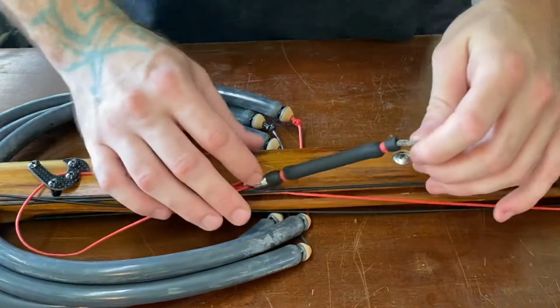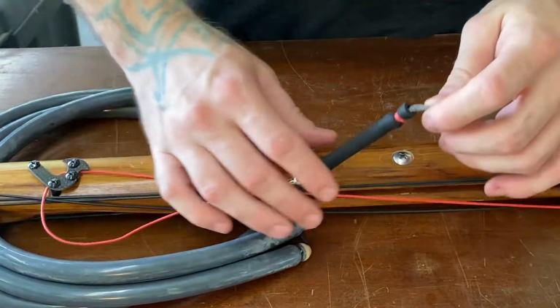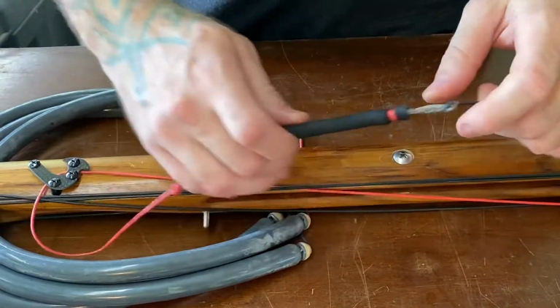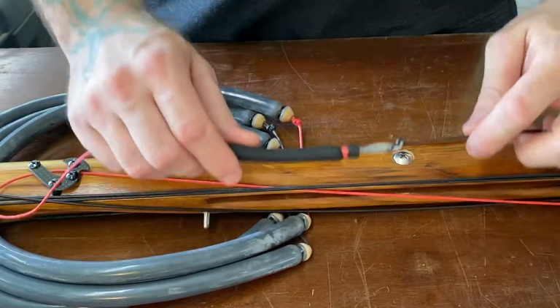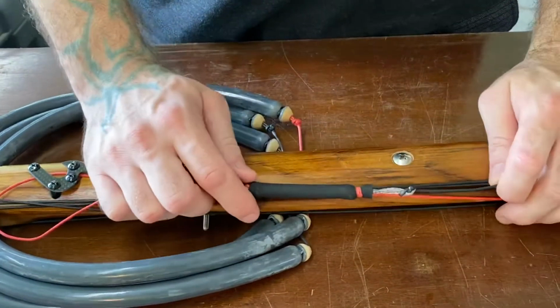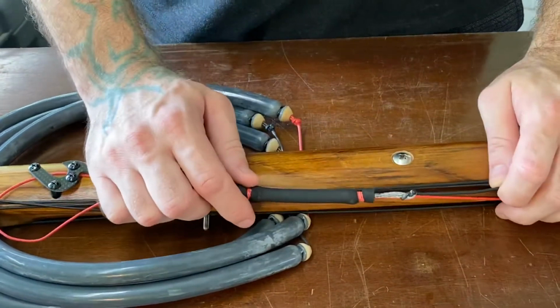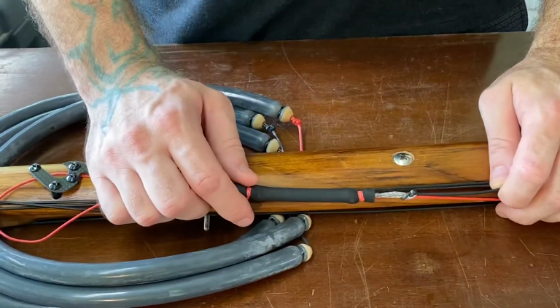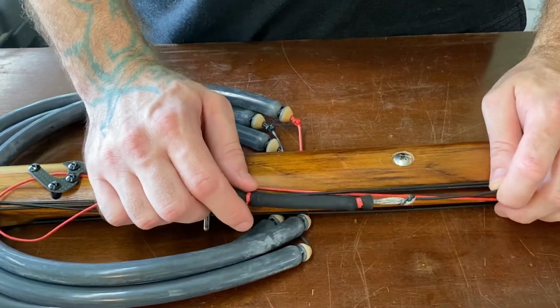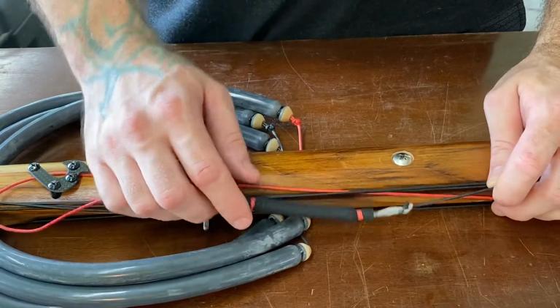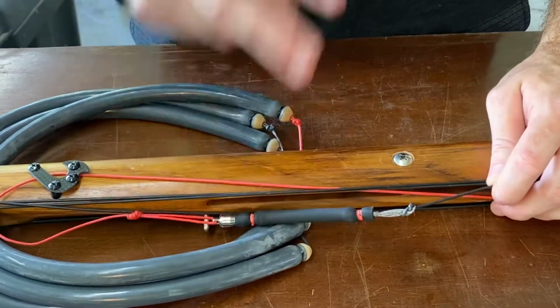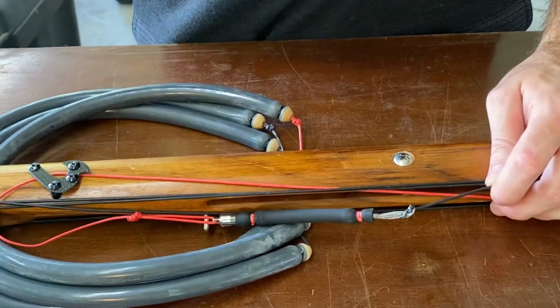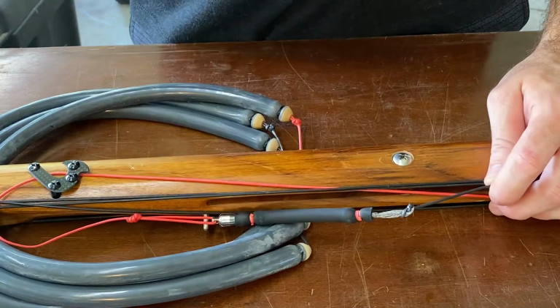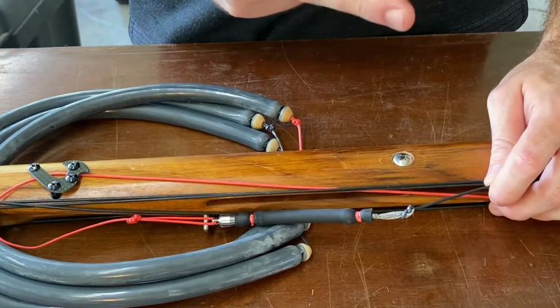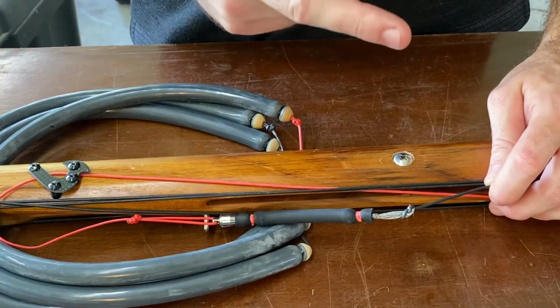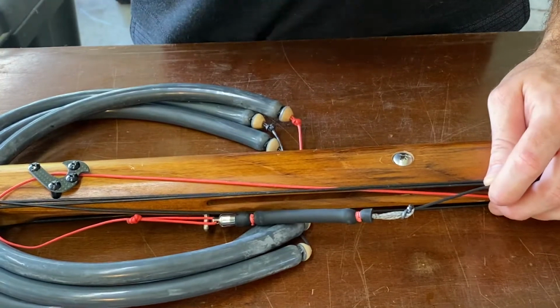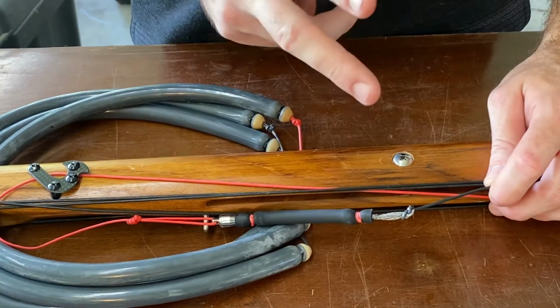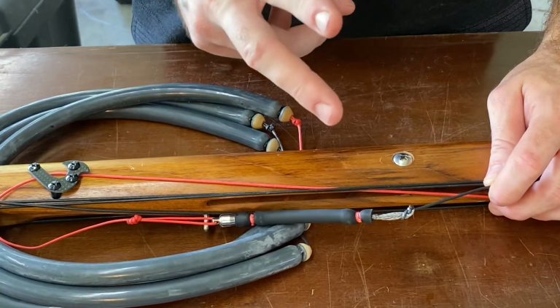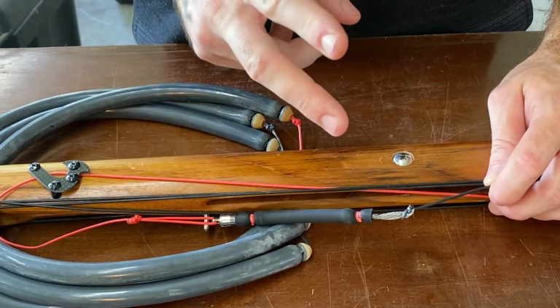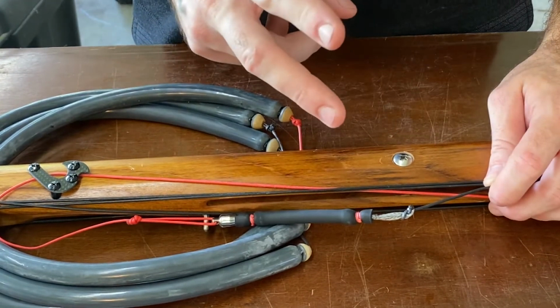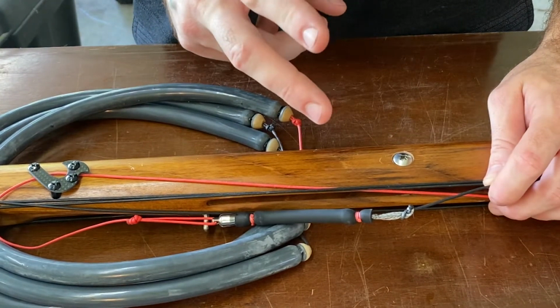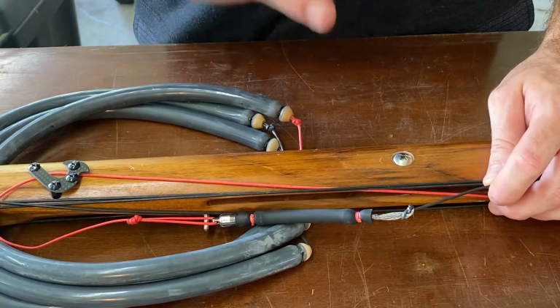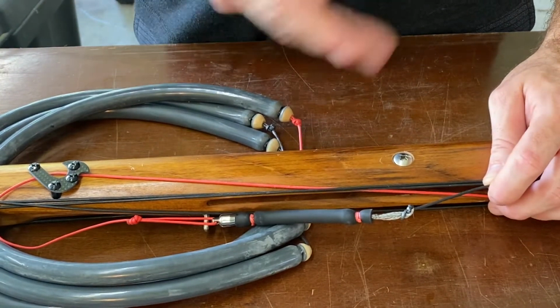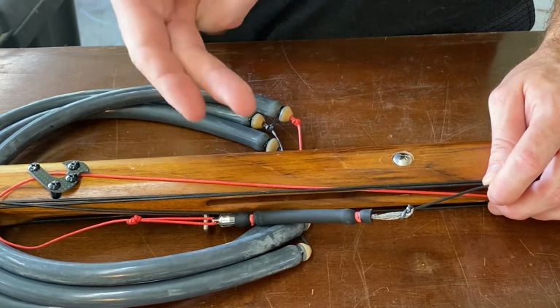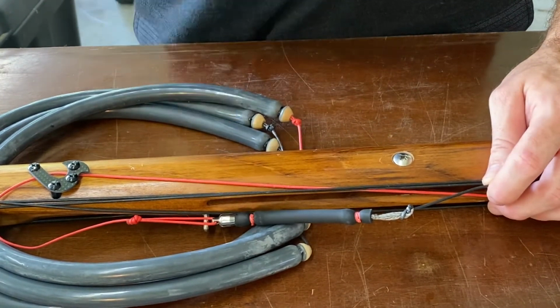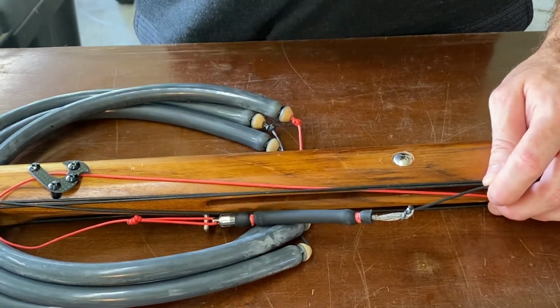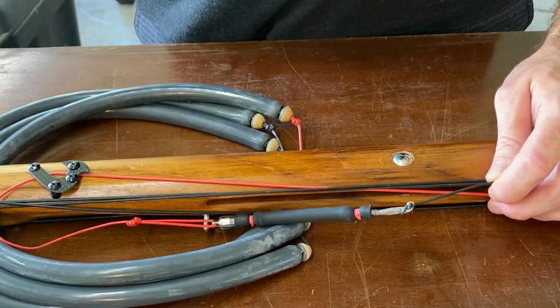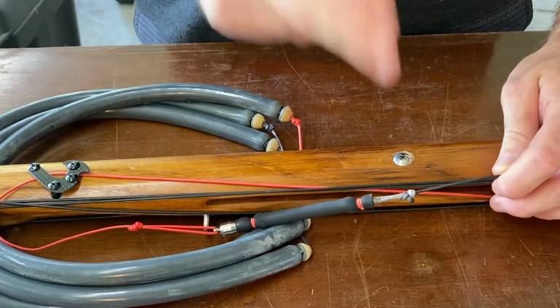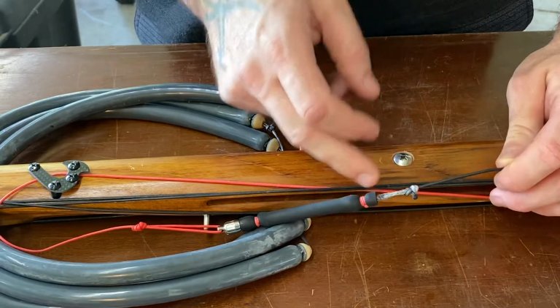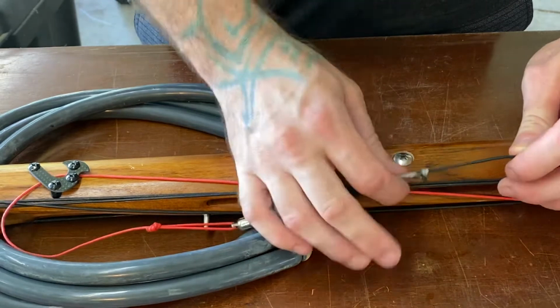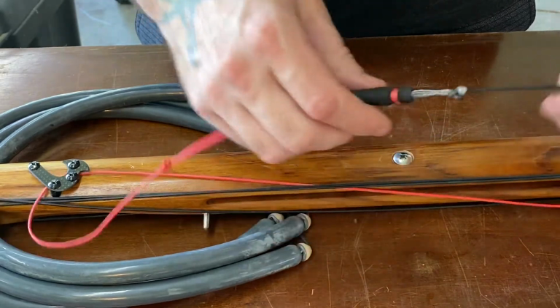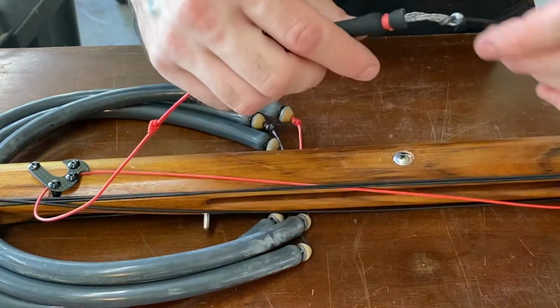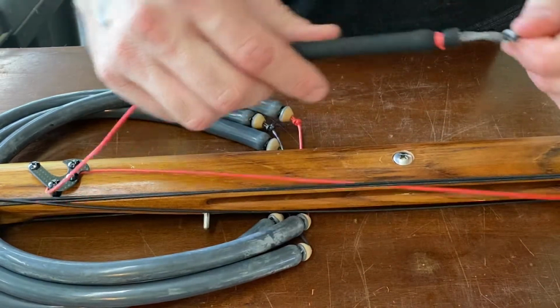Next I'd like to talk about the different knots that I use — I only use two different knots. One's a bowline, which I will show you afterwards, and the other is a sheet bend knot.